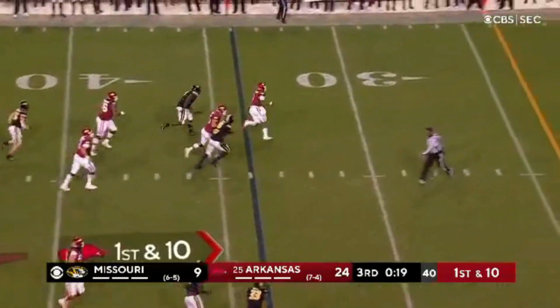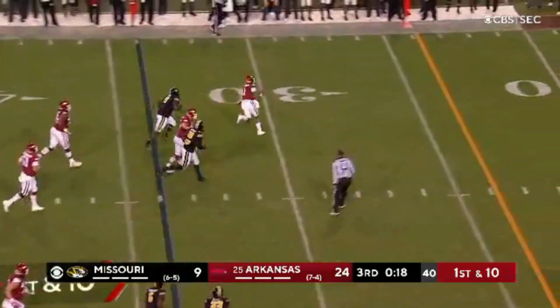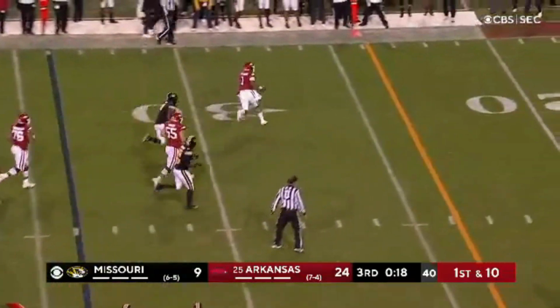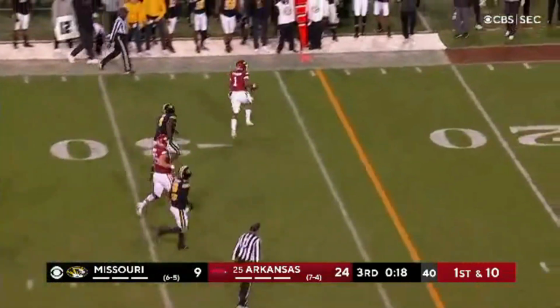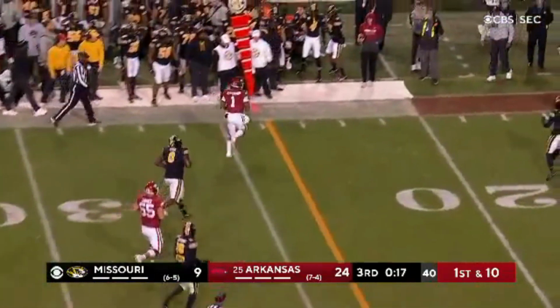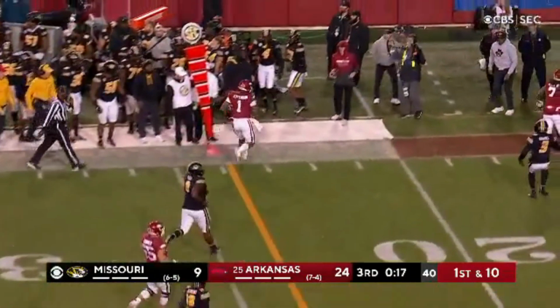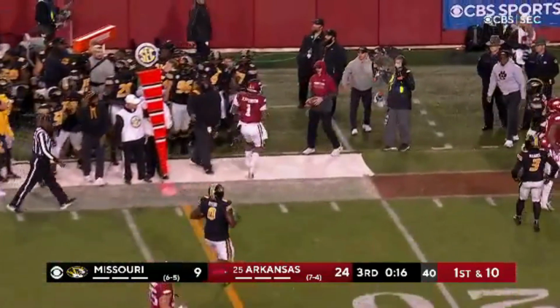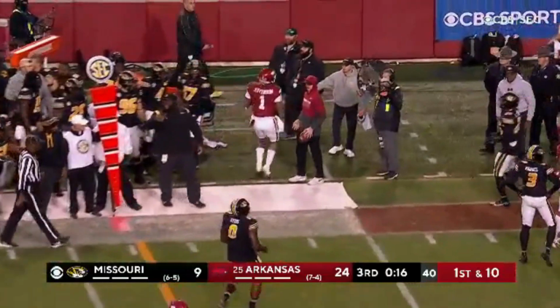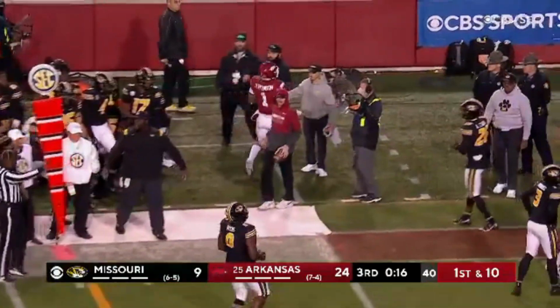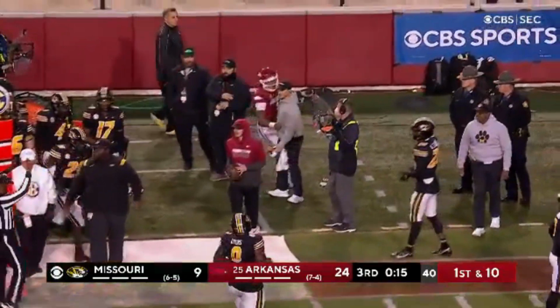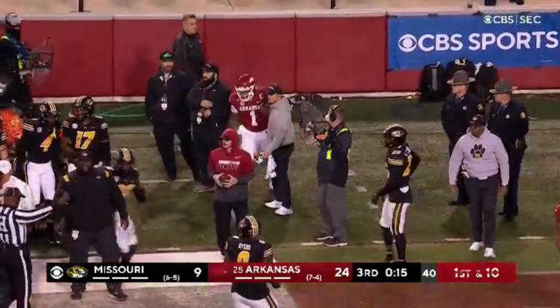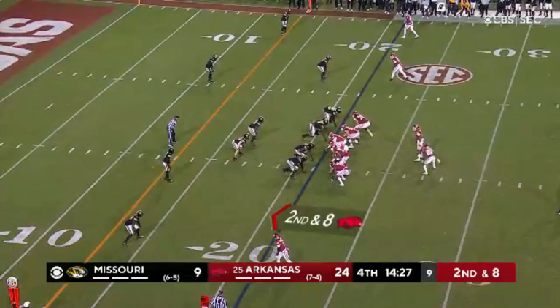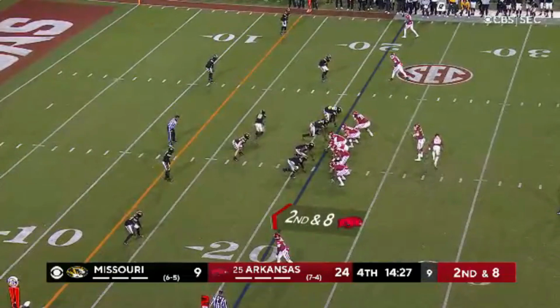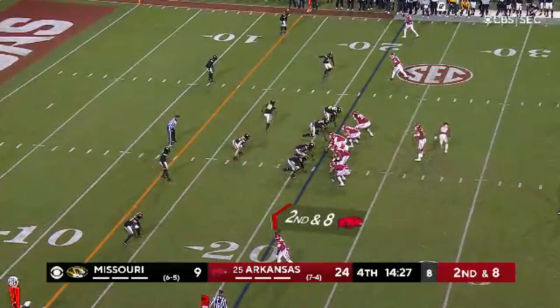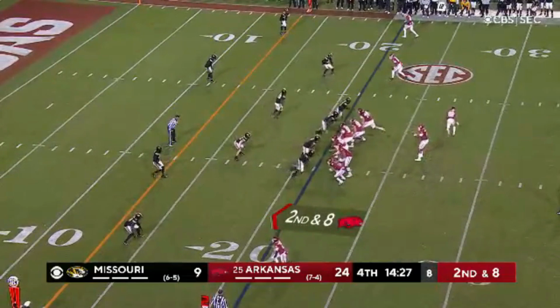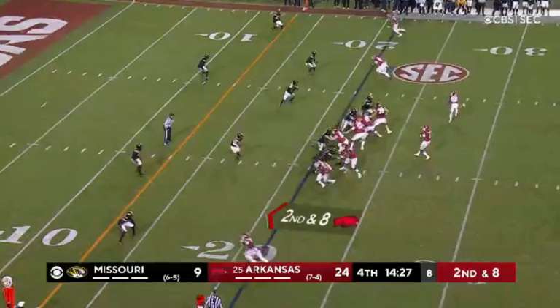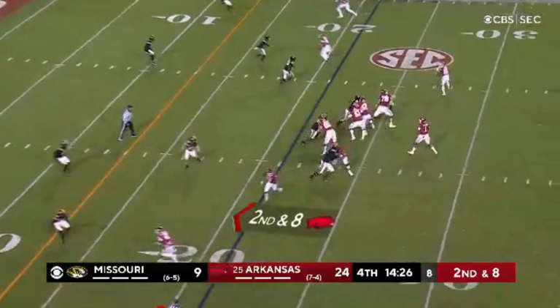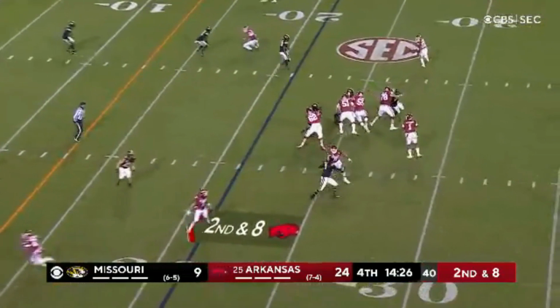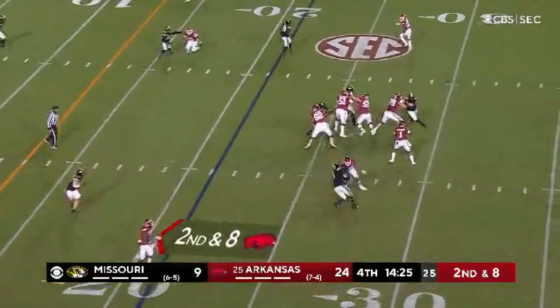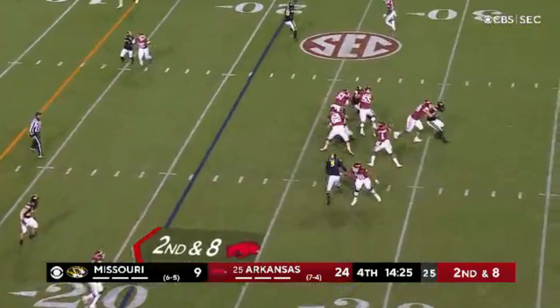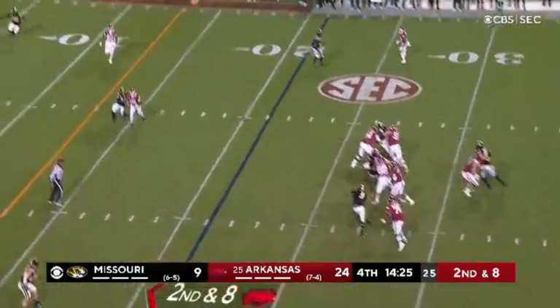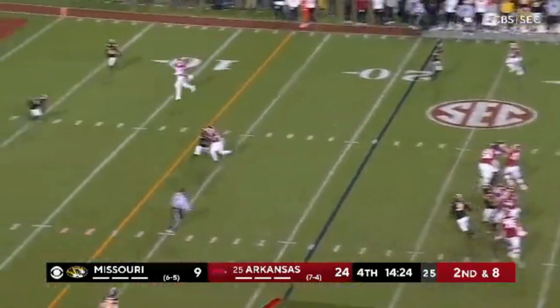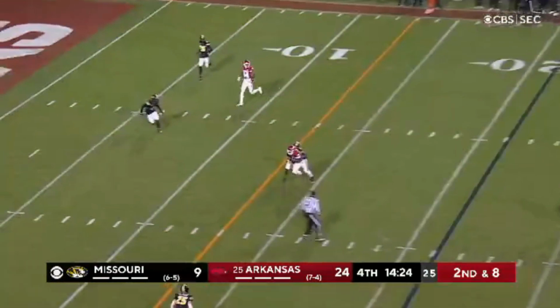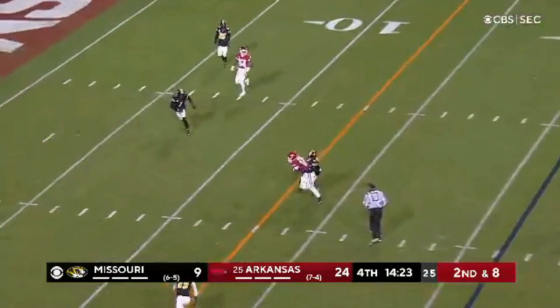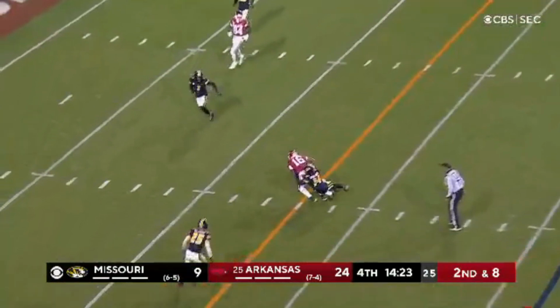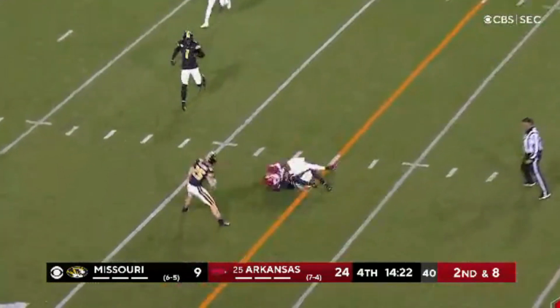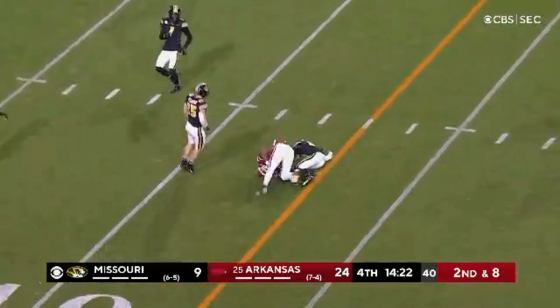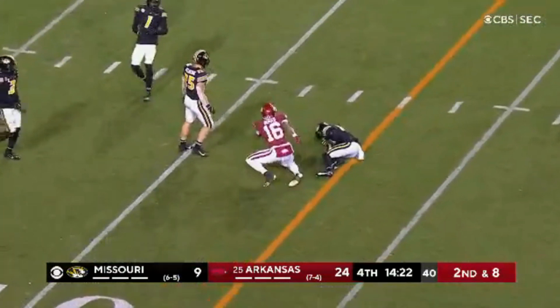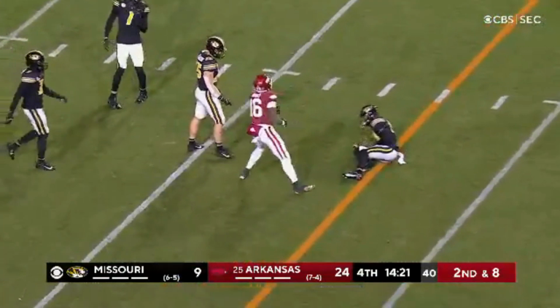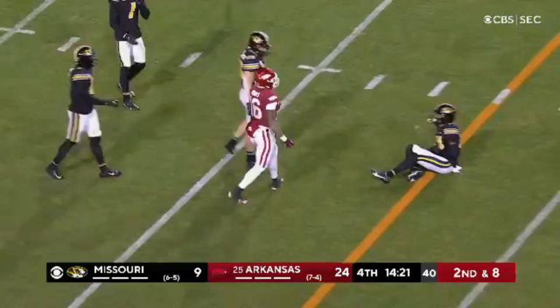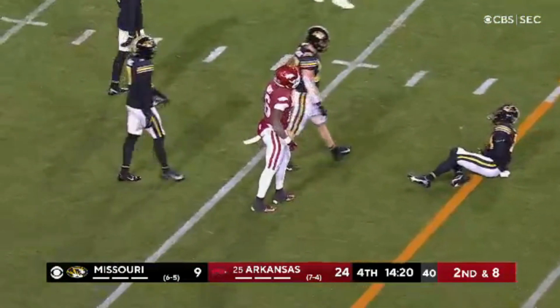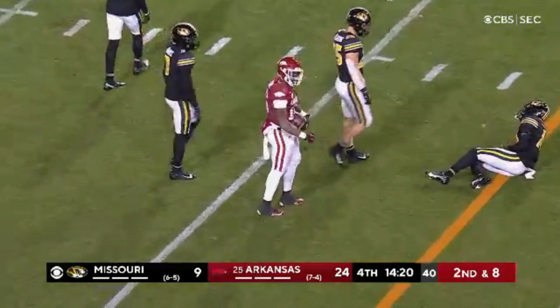First down now for Jefferson. Escapes the rush, picks up the first down out of bounds. Smith in motion — that means Jefferson will go to the air. Finds his man, Traylon Burks. This guy has something special.